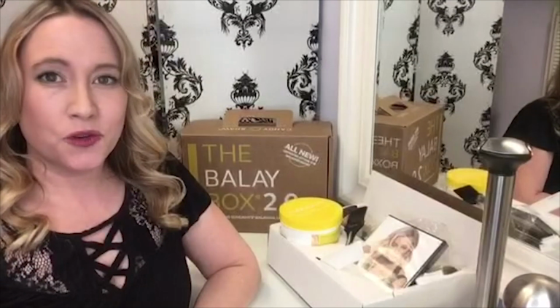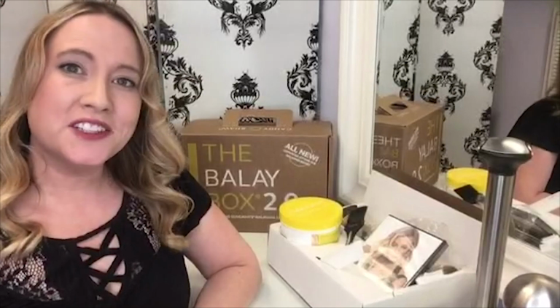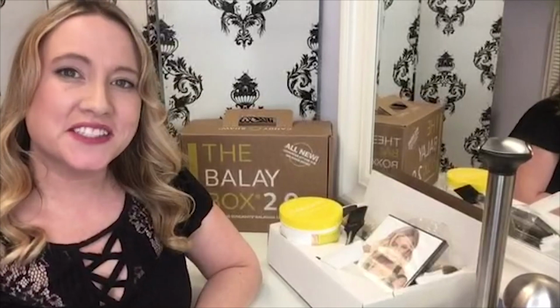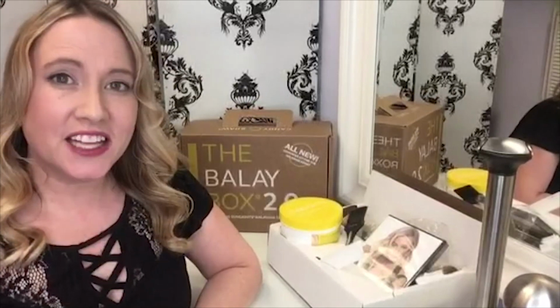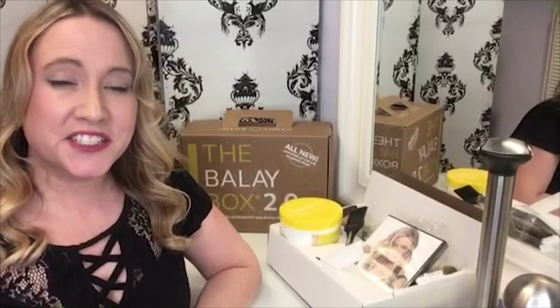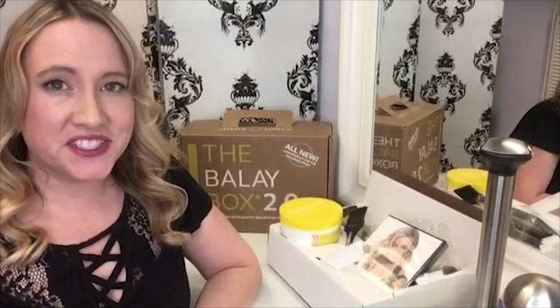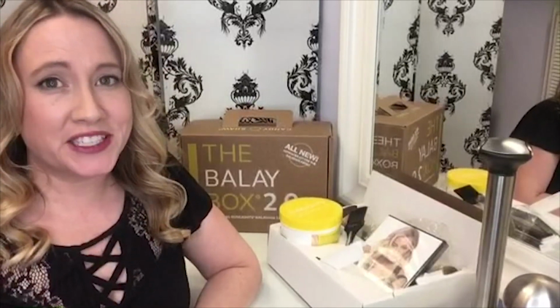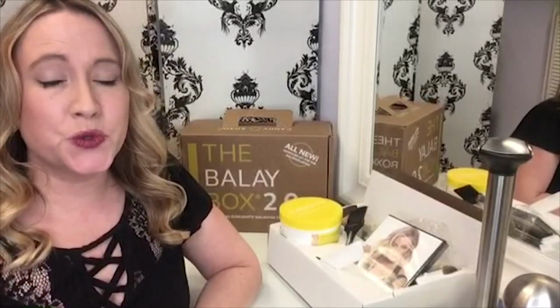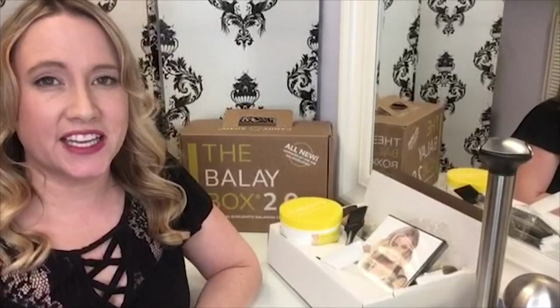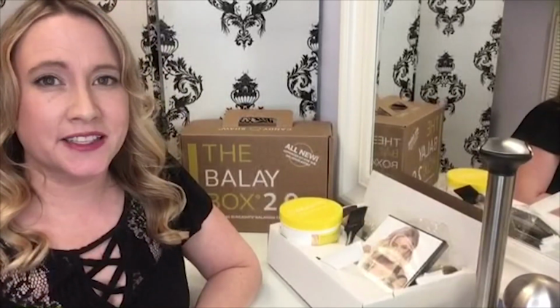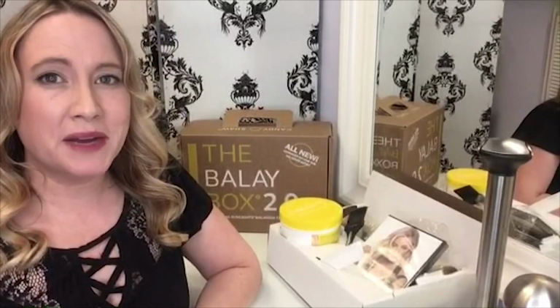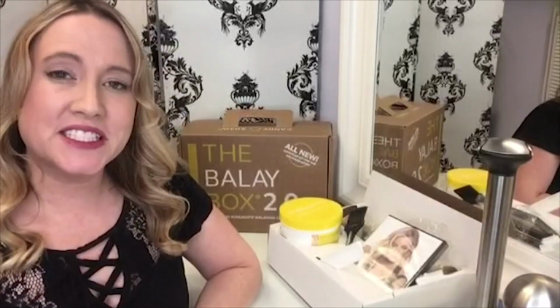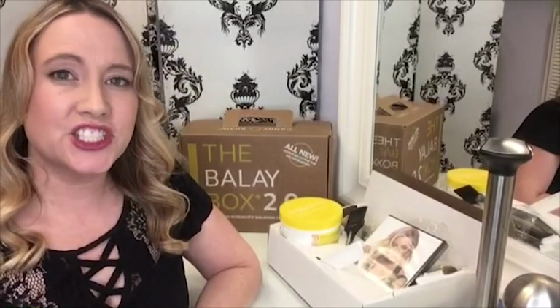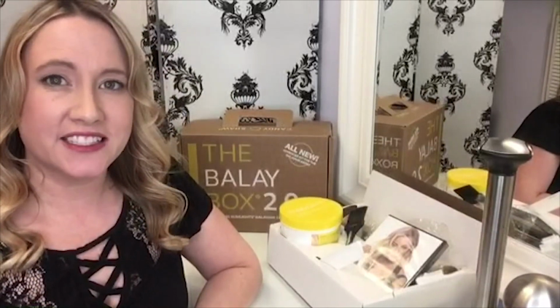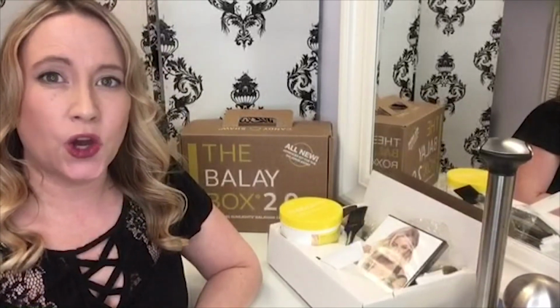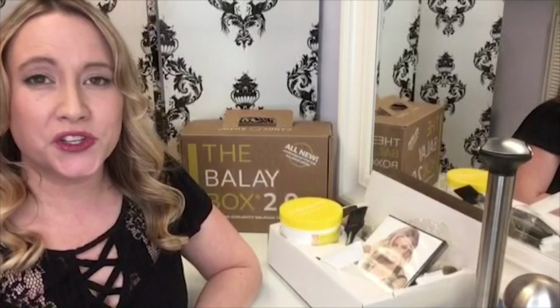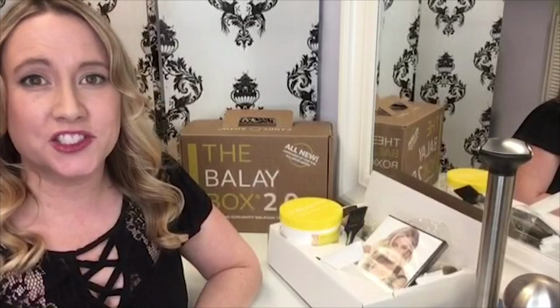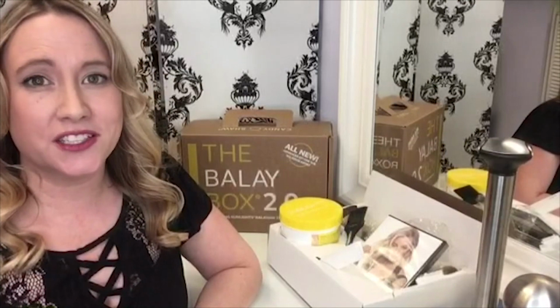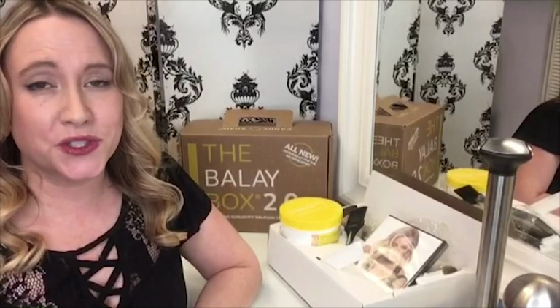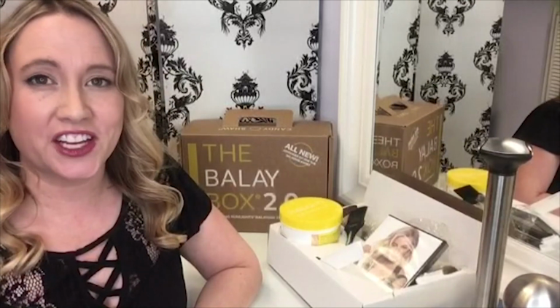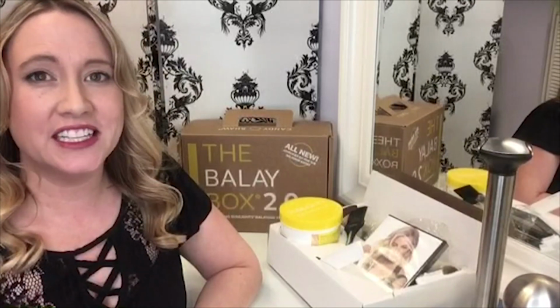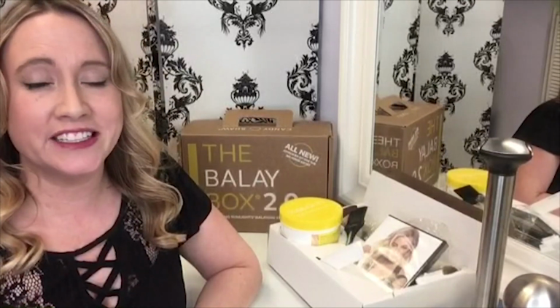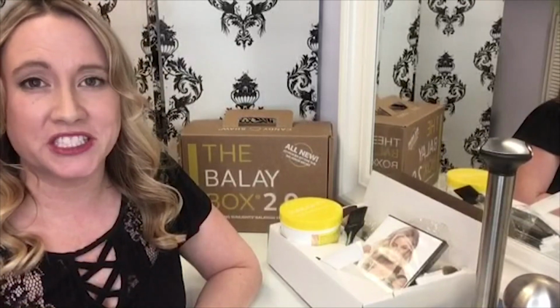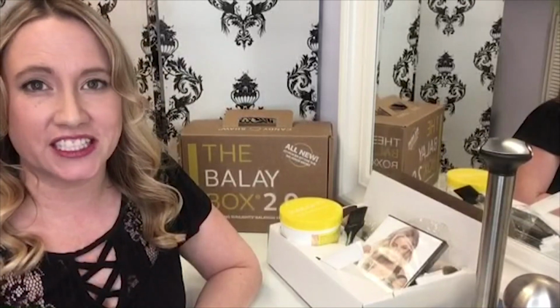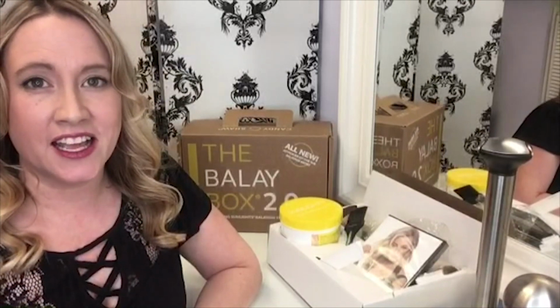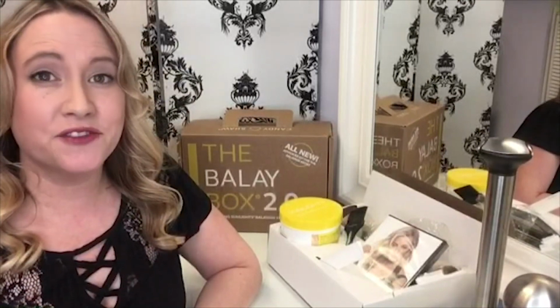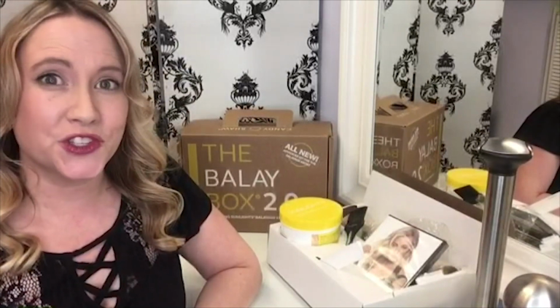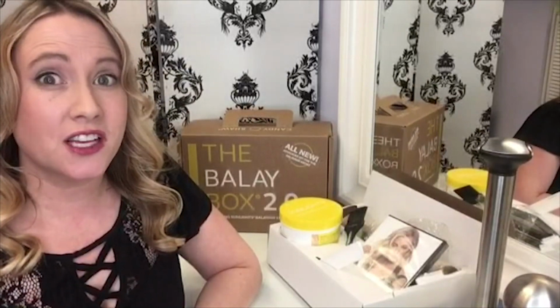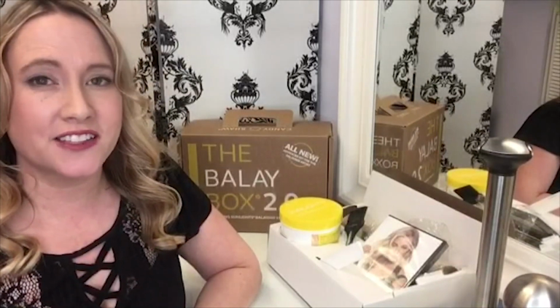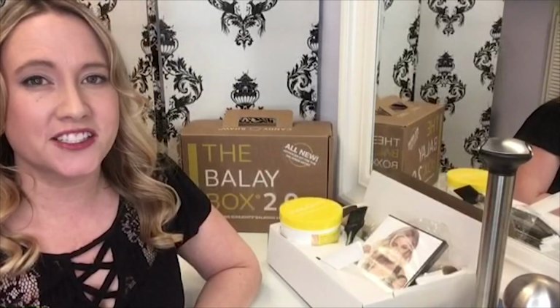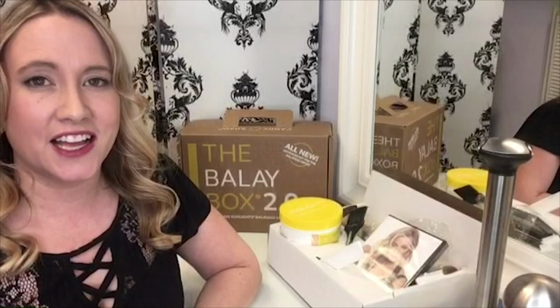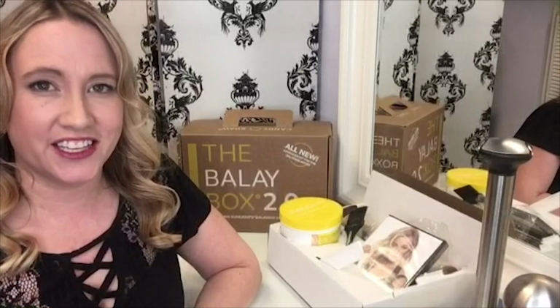Welcome to Sunlight's Tips and Tricks Tuesdays. My name is Angie Dotson, owner of Adora Studio of Hair in Ludington, Michigan and future Sunlight's artisan educator.